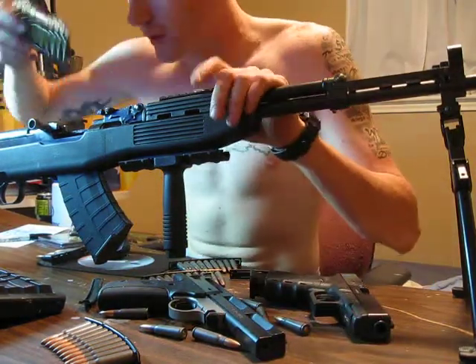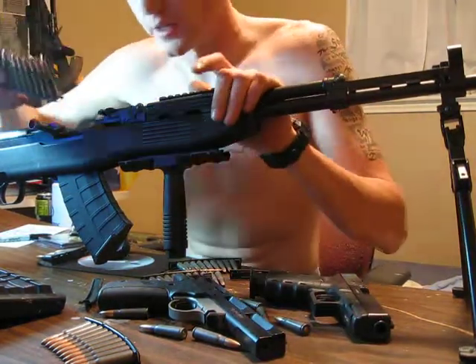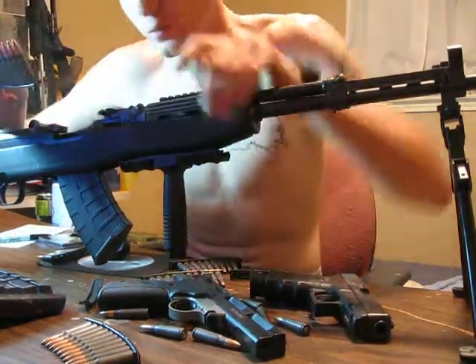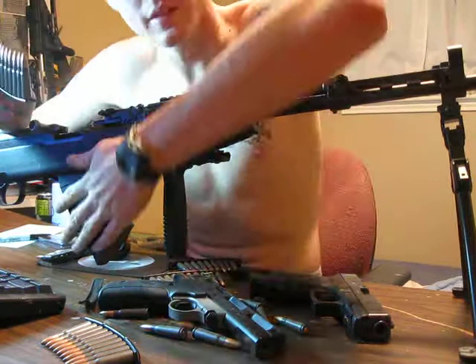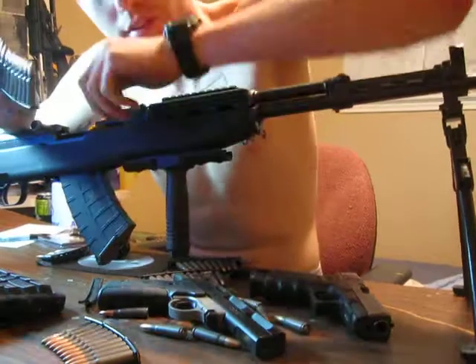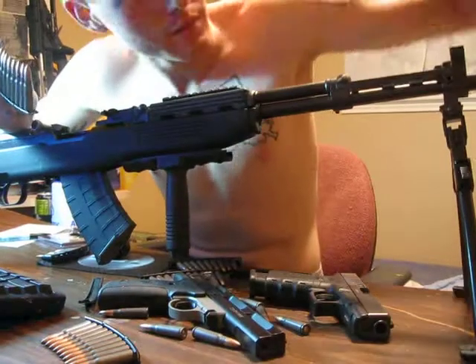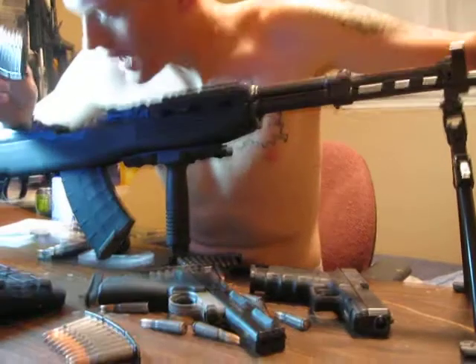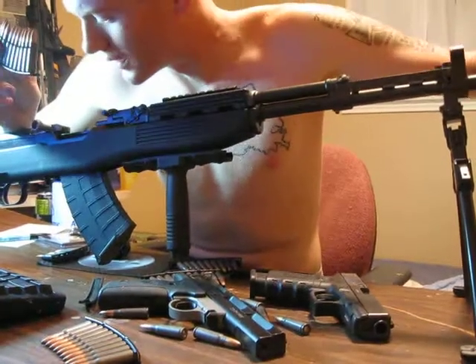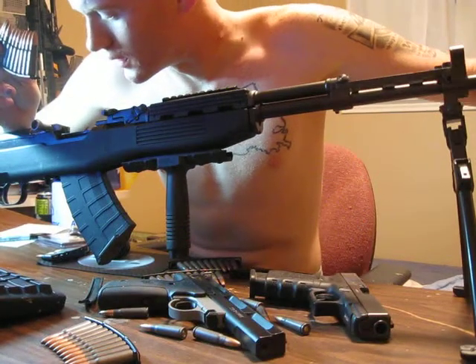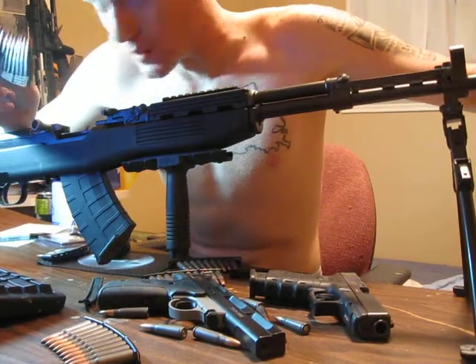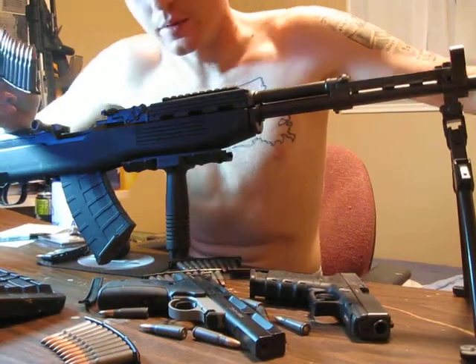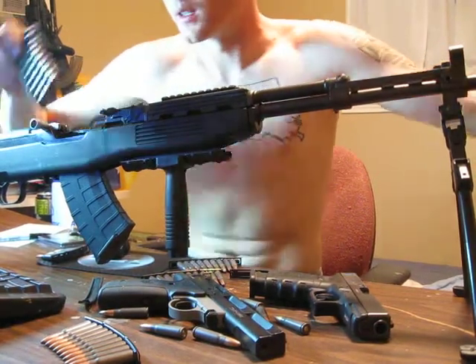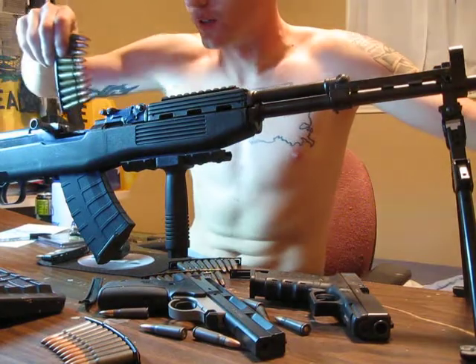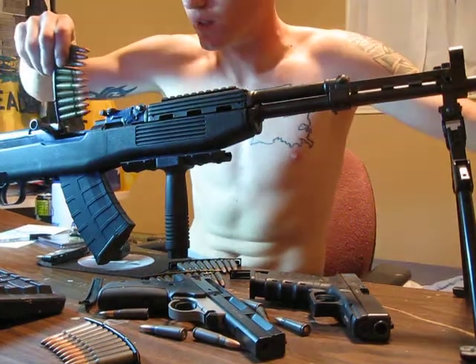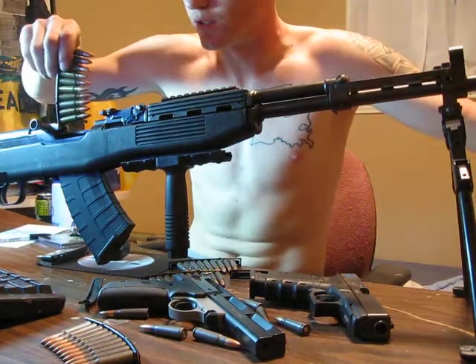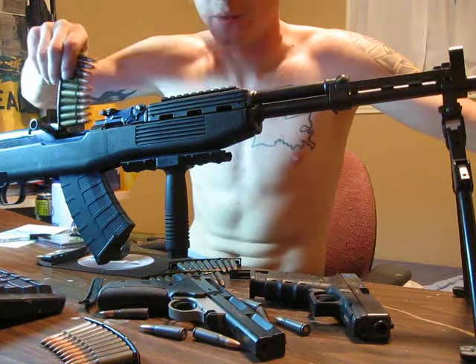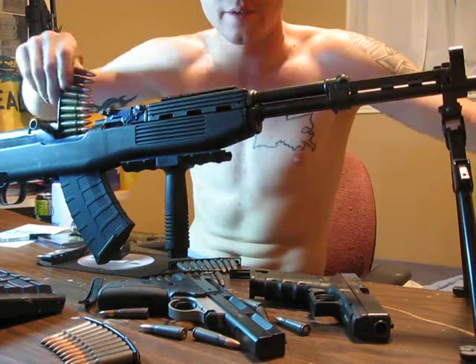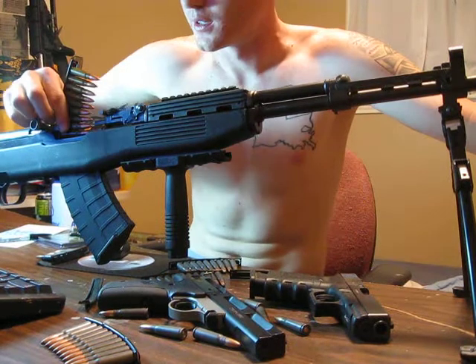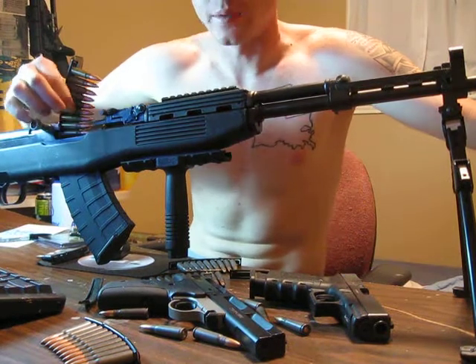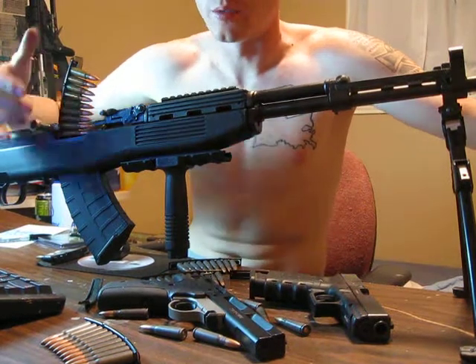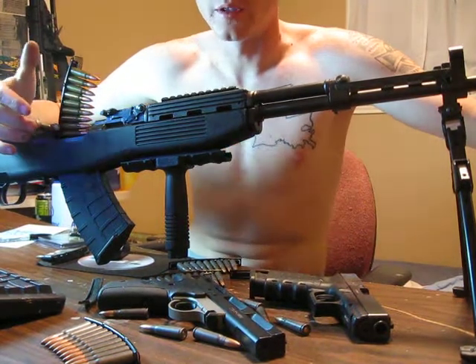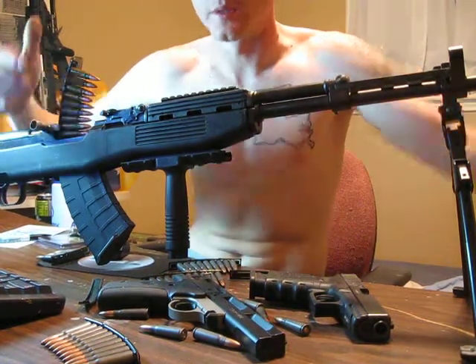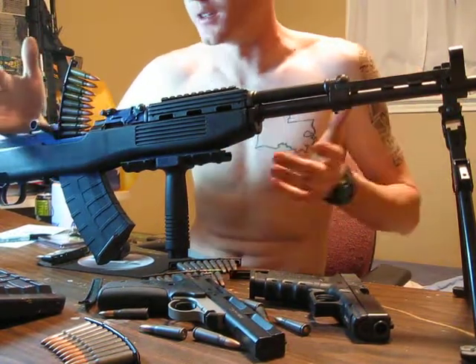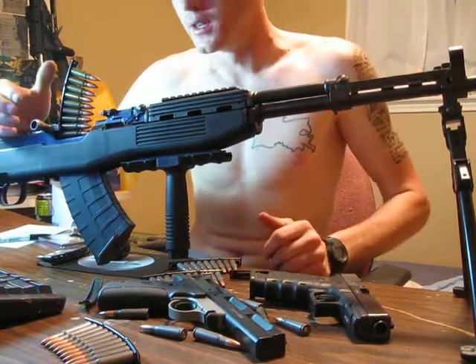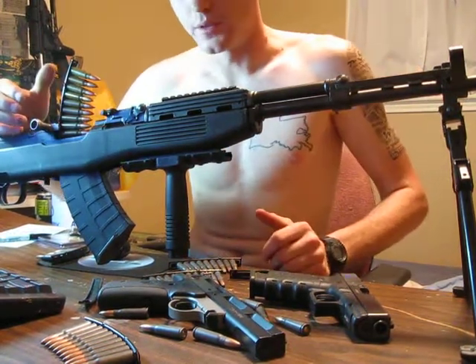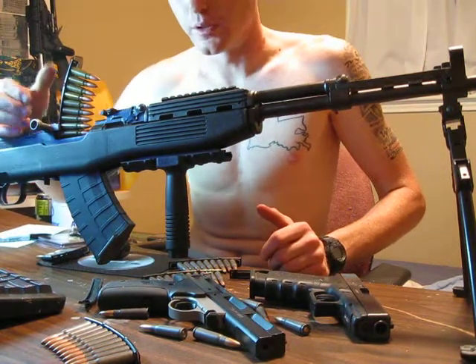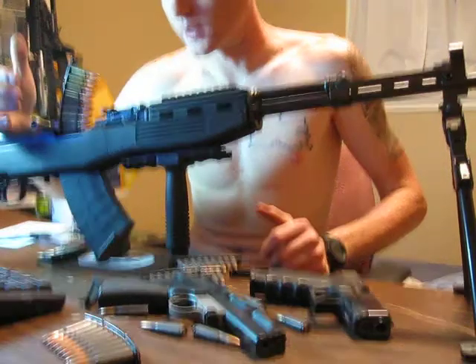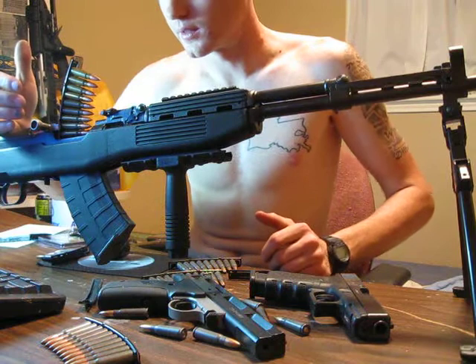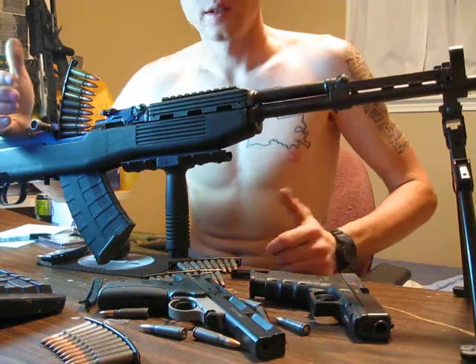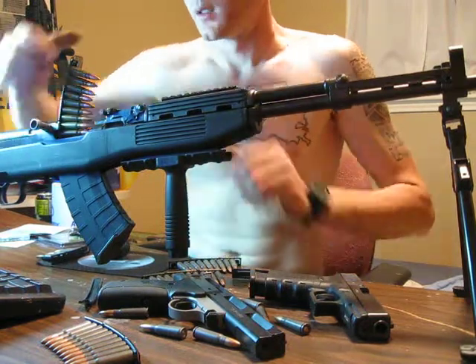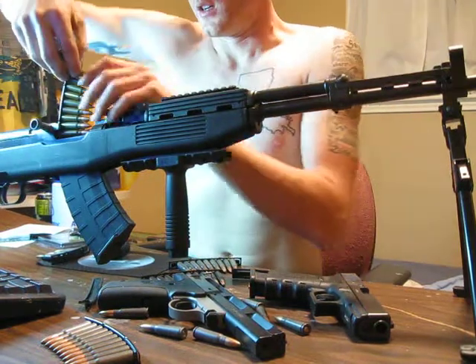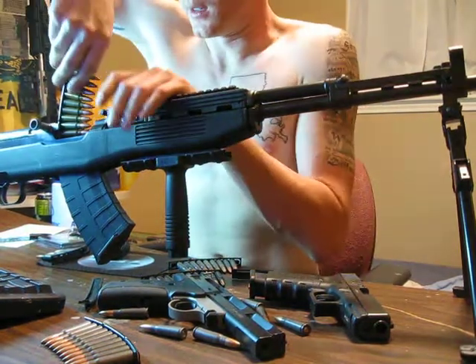With the extended magazine in, I can get — sometimes — a stripper clip and a half. Sometimes I can just get one stripper clip. Sometimes none. It depends on the mood of the SKS at that time.